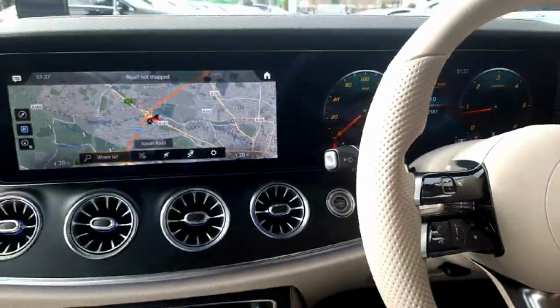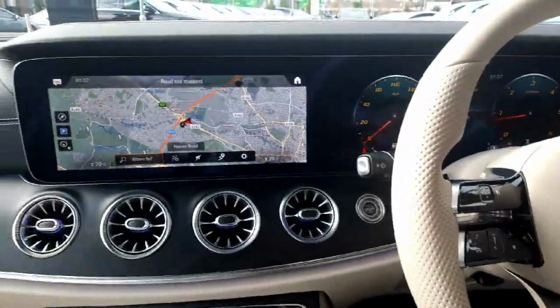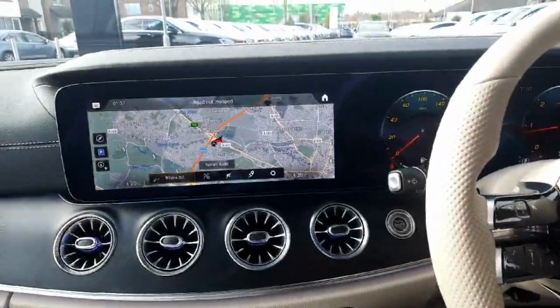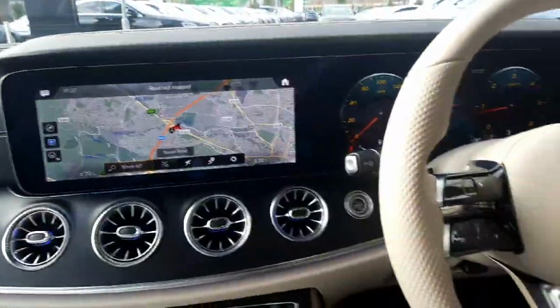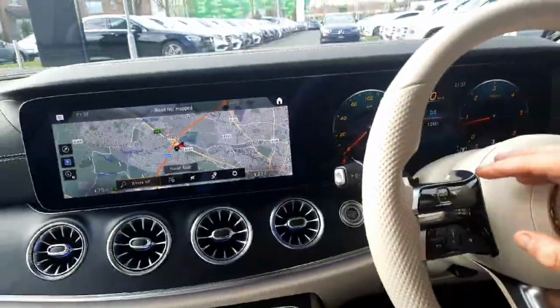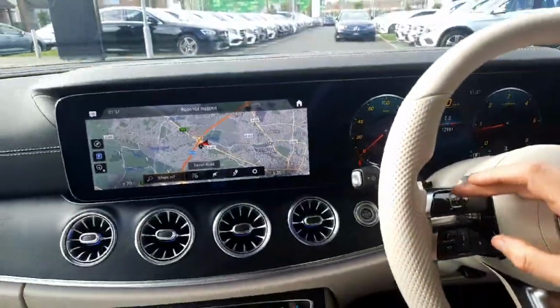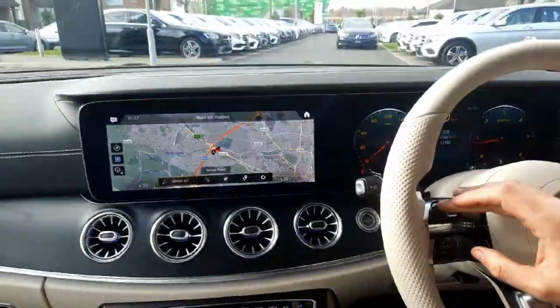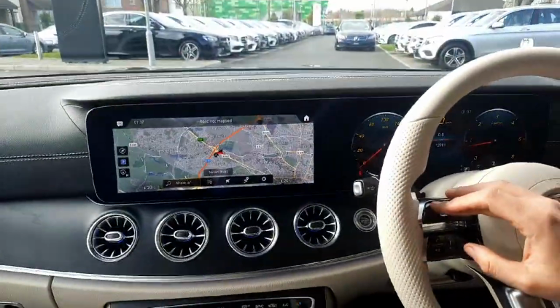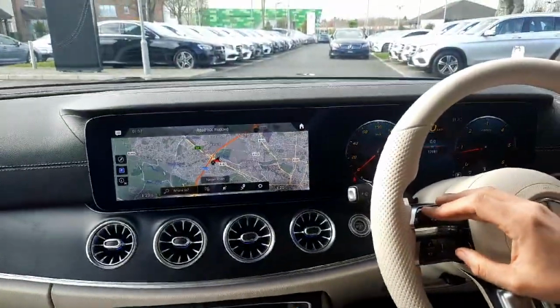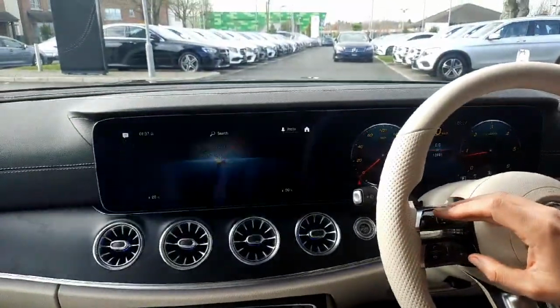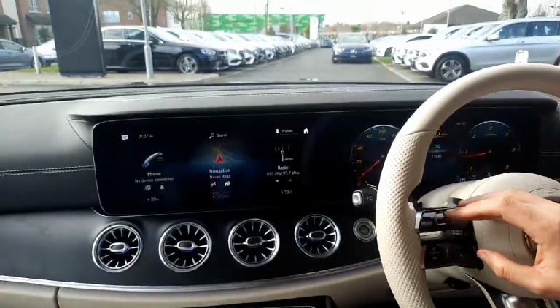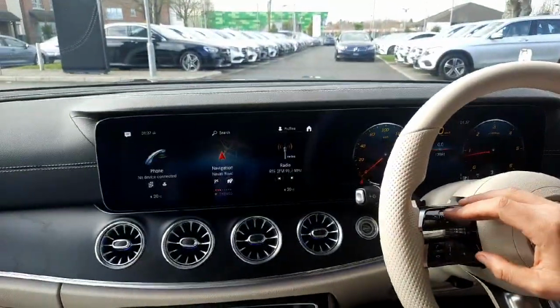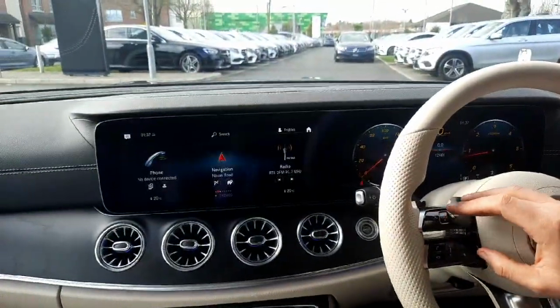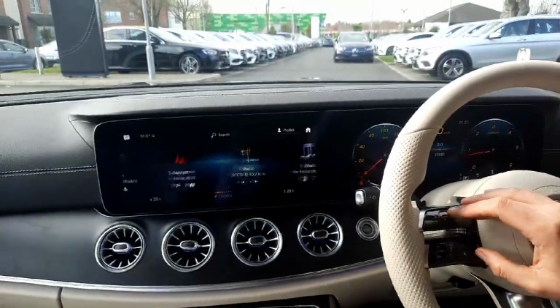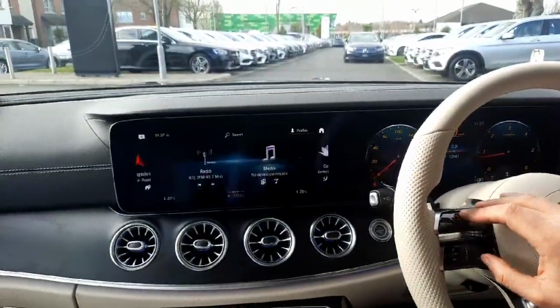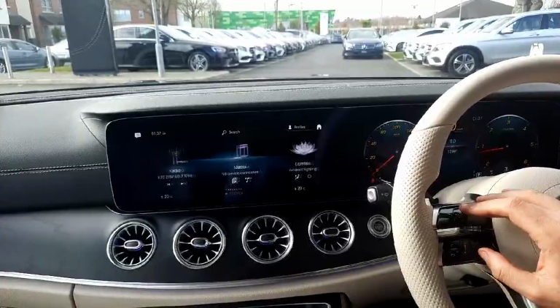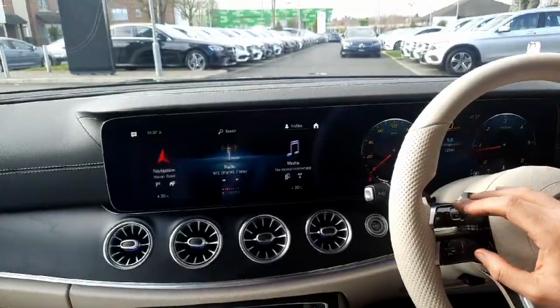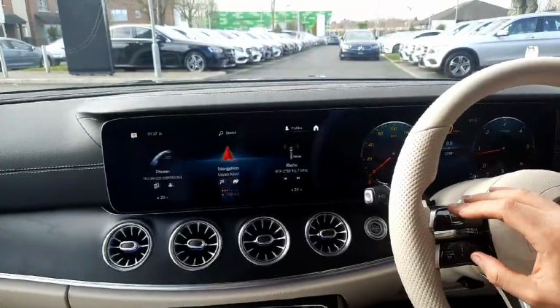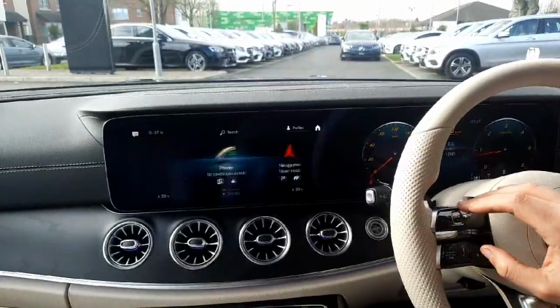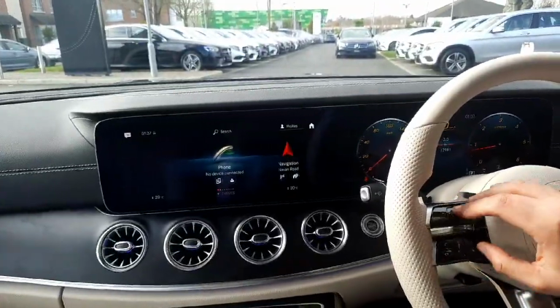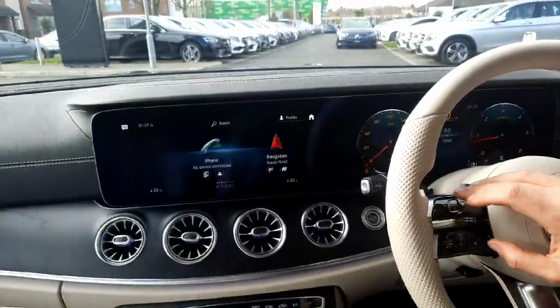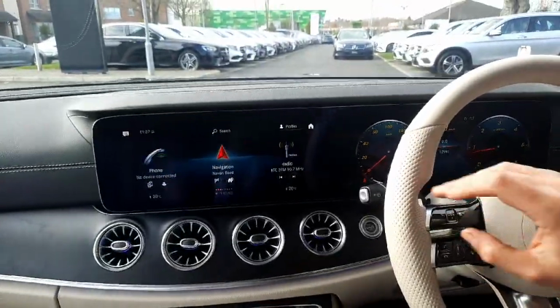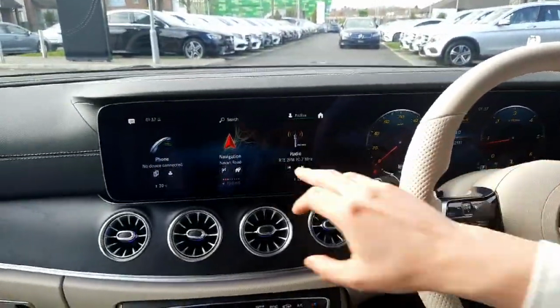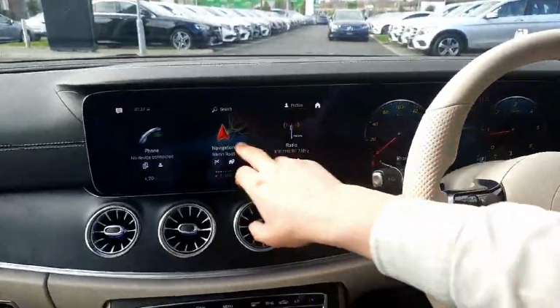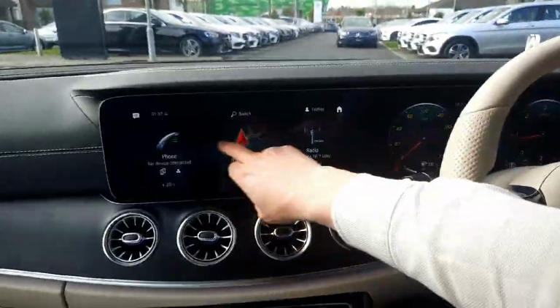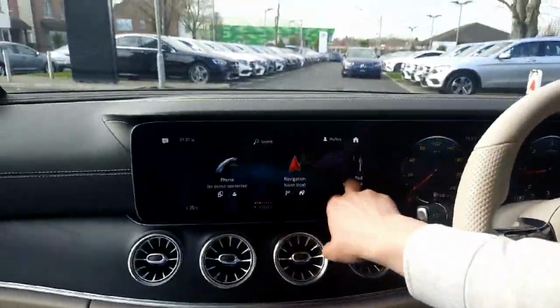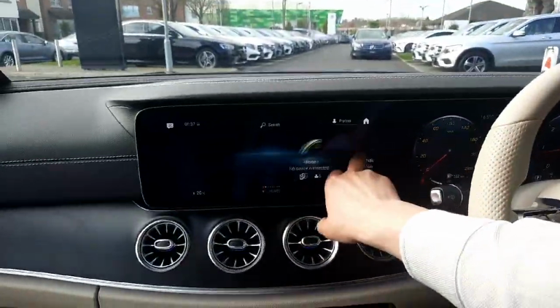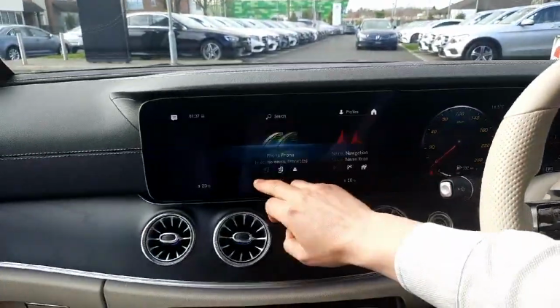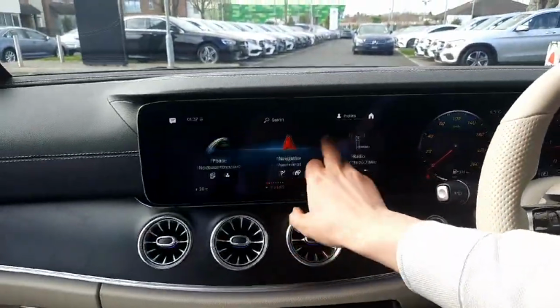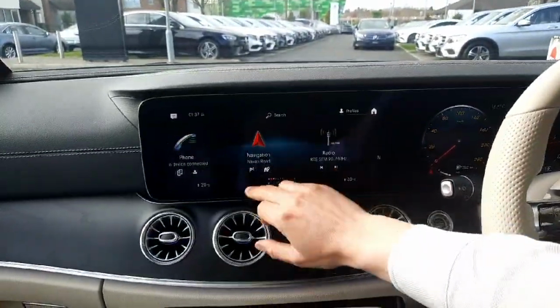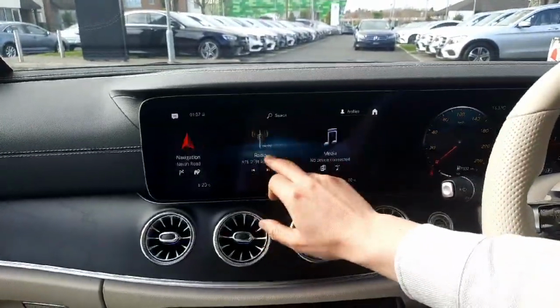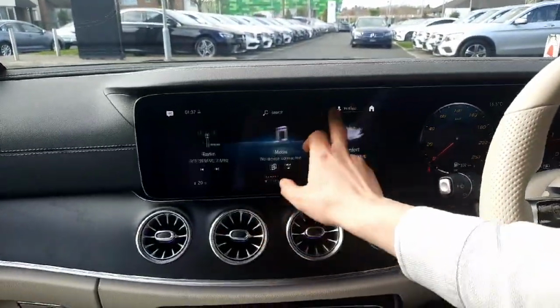You'll see our infotainment system, which is also touchscreen and voice activated, with a steering wheel touchpad to navigate through it.